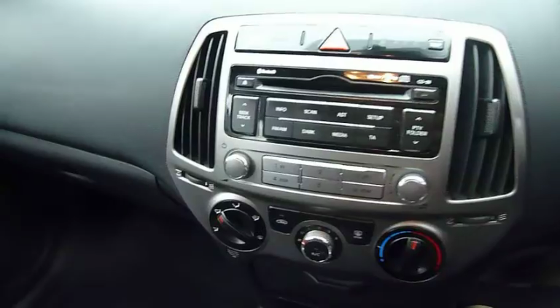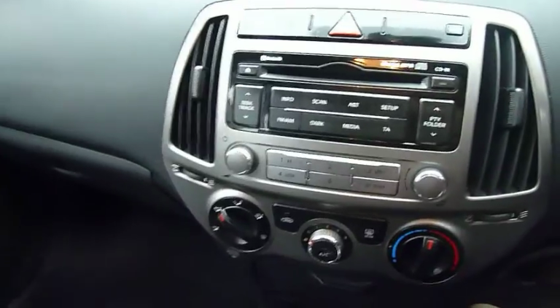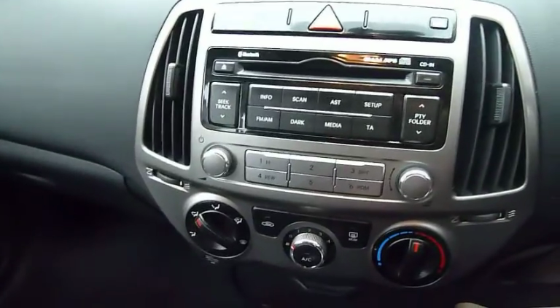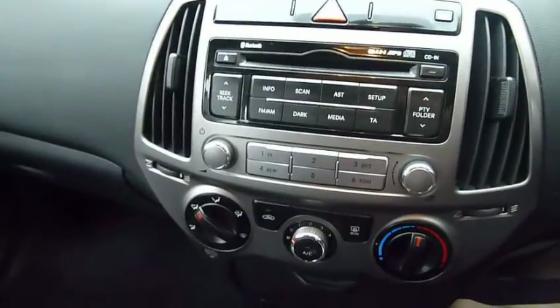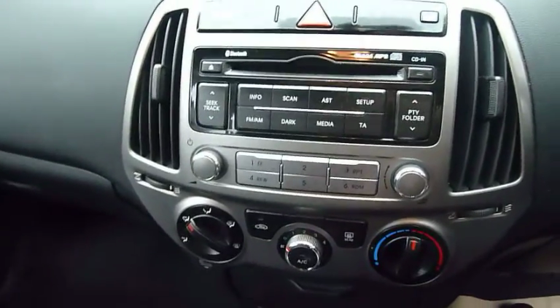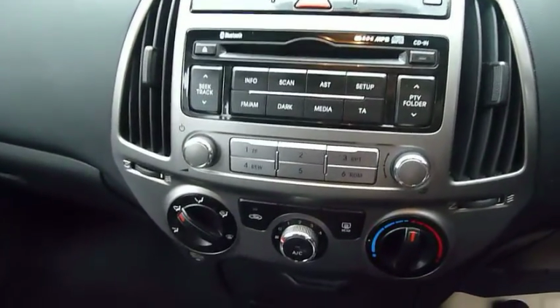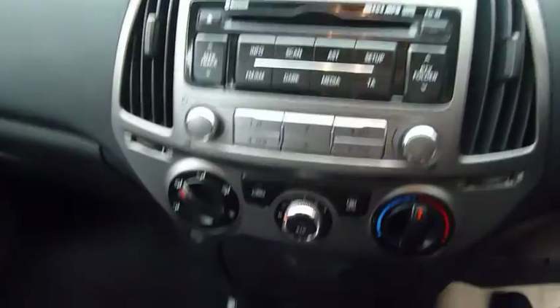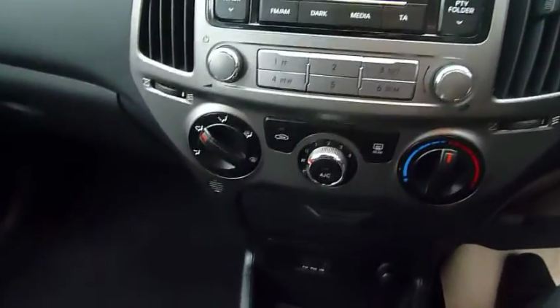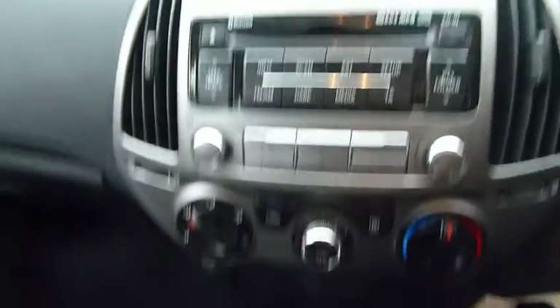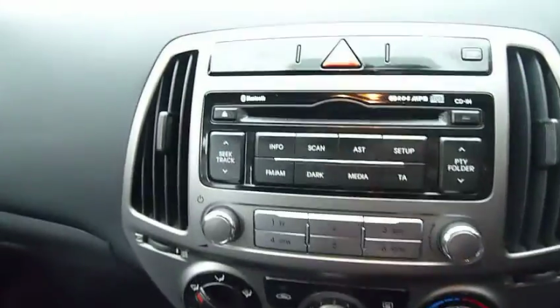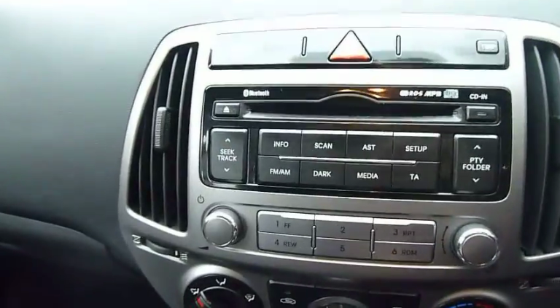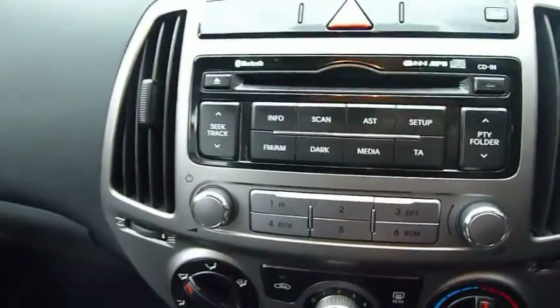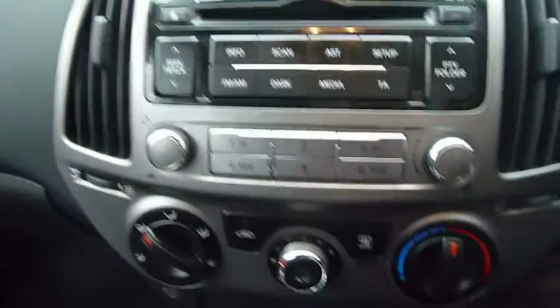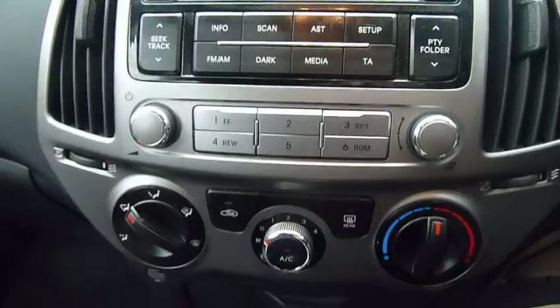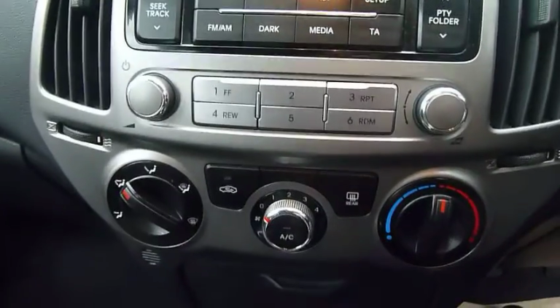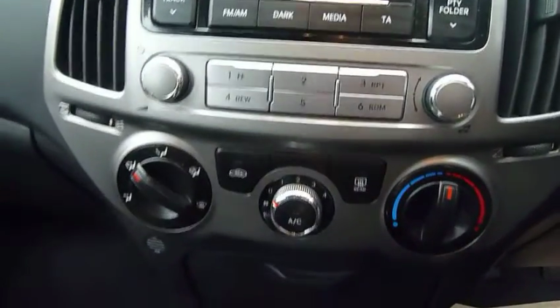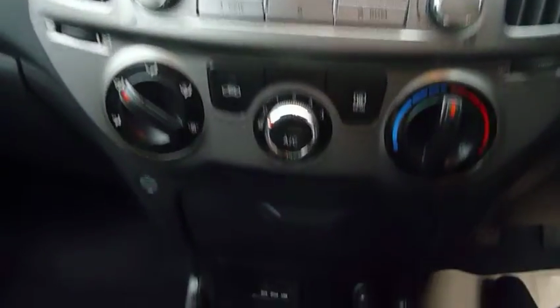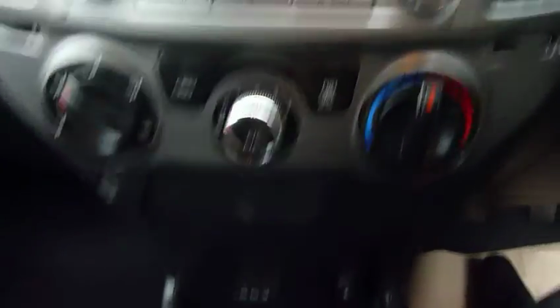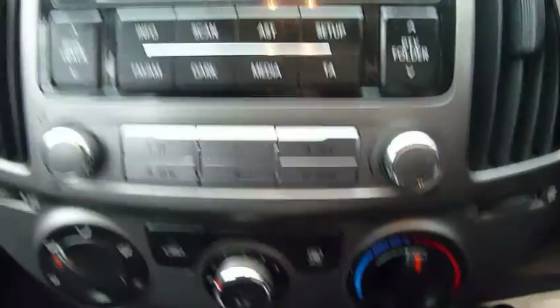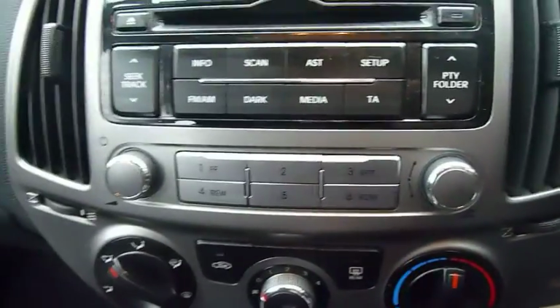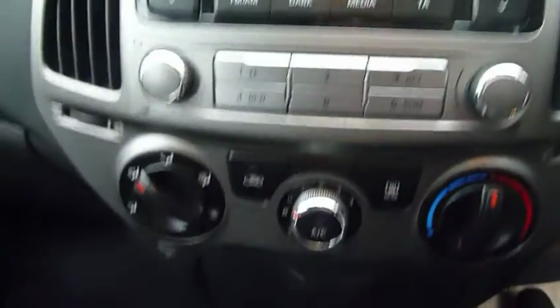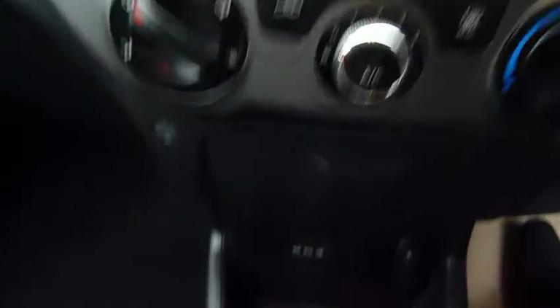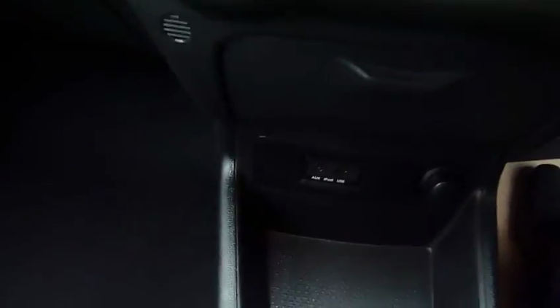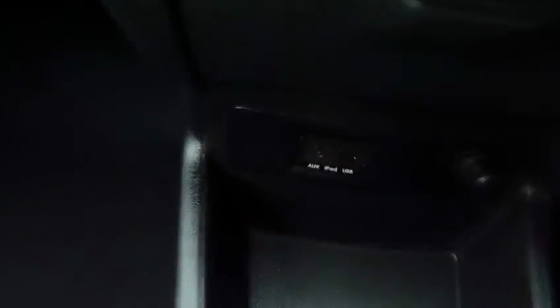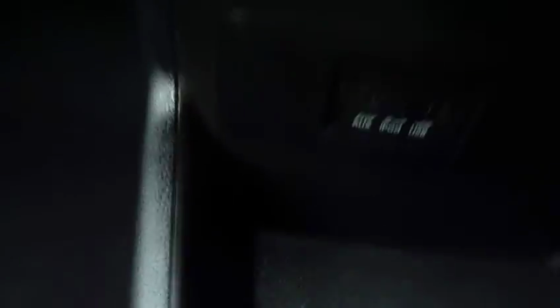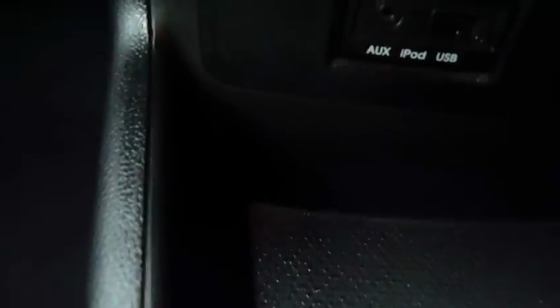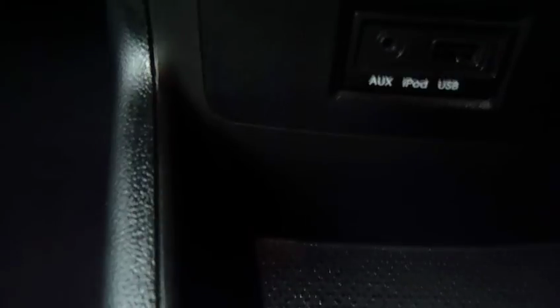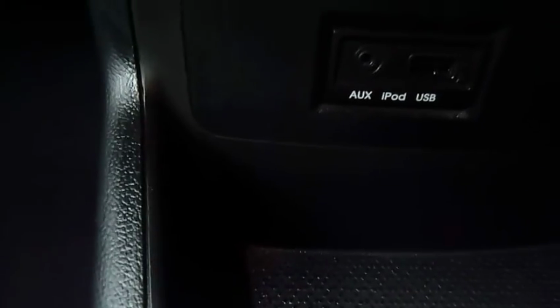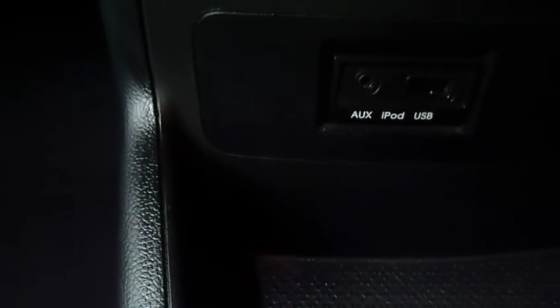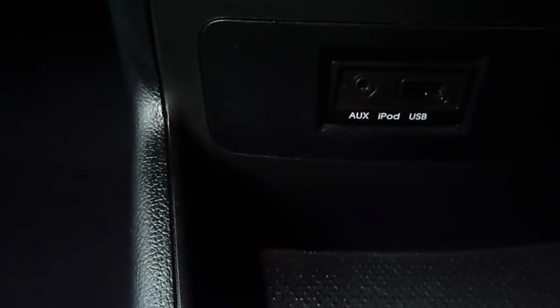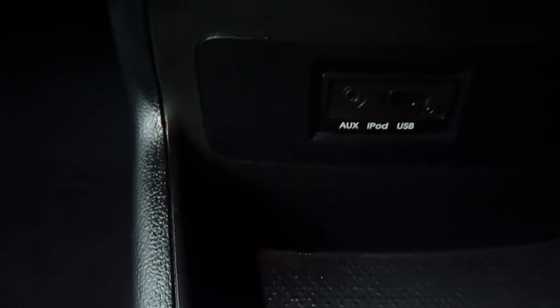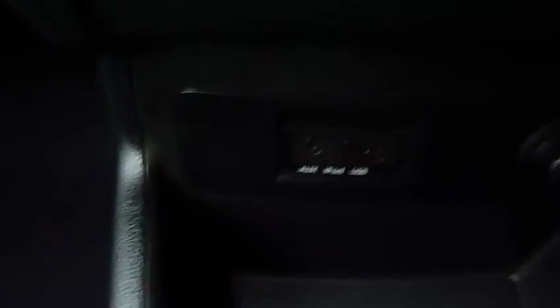Hyundai do make their cars quite user friendly, so that's pretty self explanatory. You've got your radio options, CD, and setup for Bluetooth. Then just underneath there, you've got the USB, auxiliary, and iPod functions too.